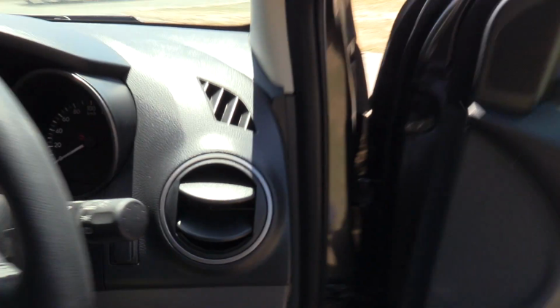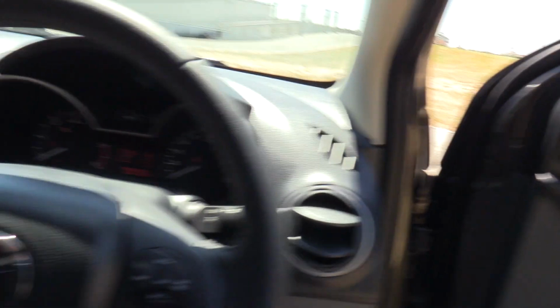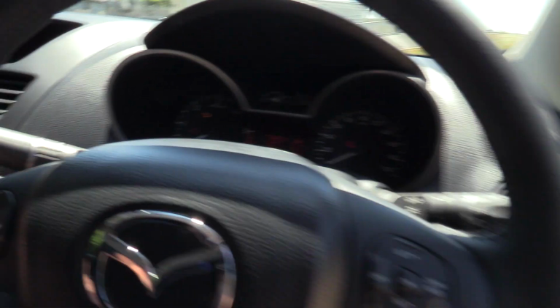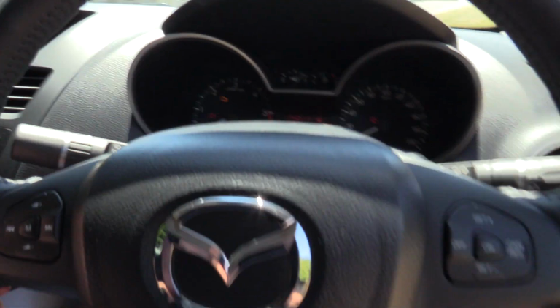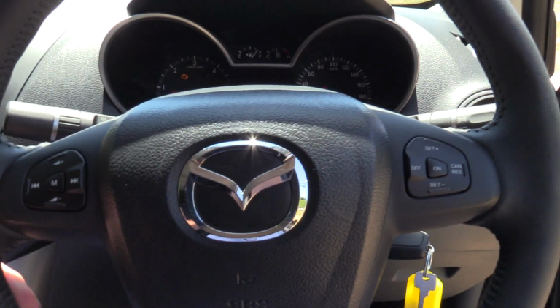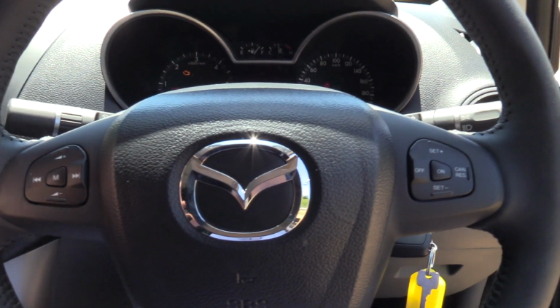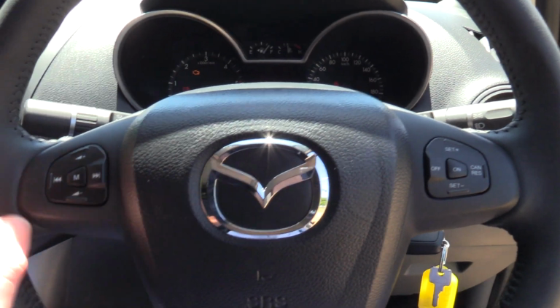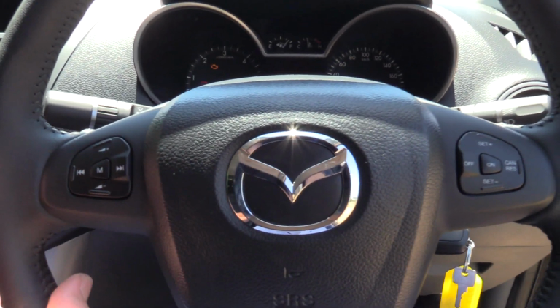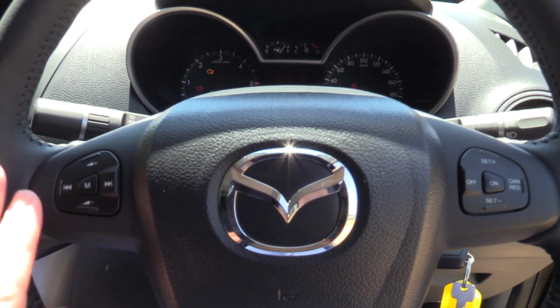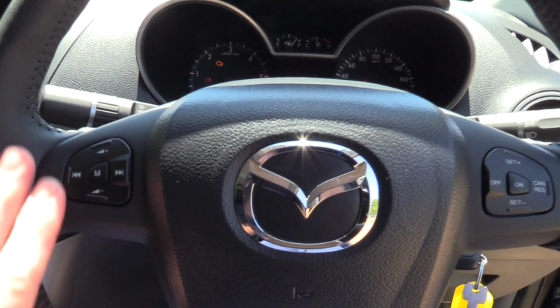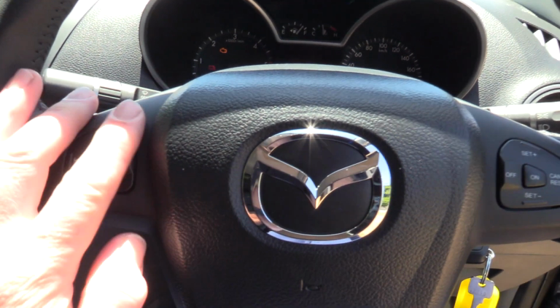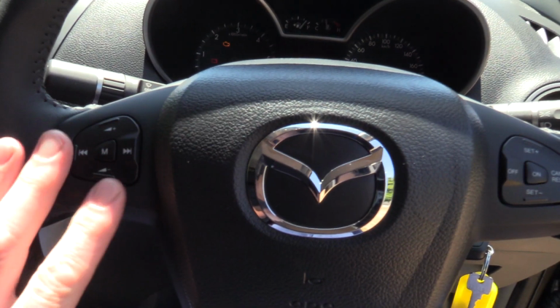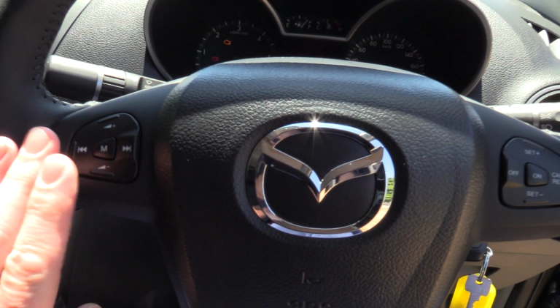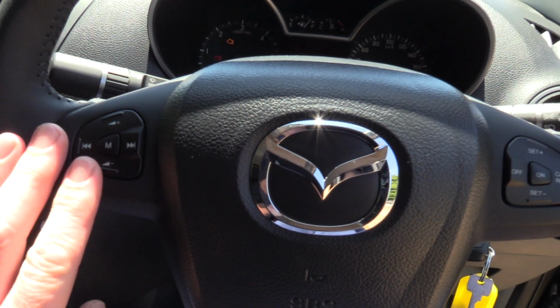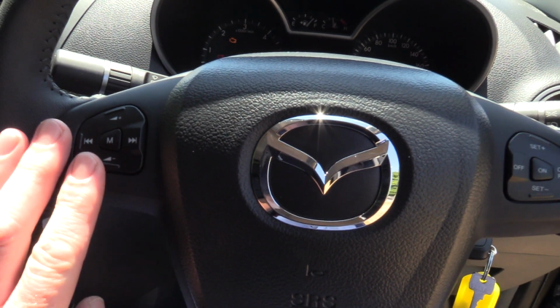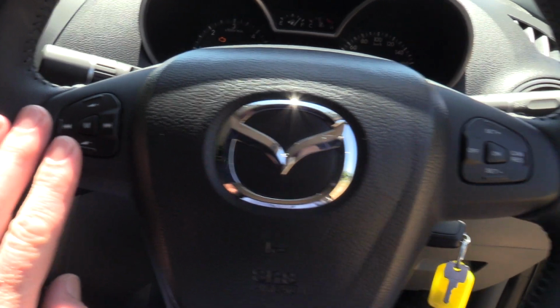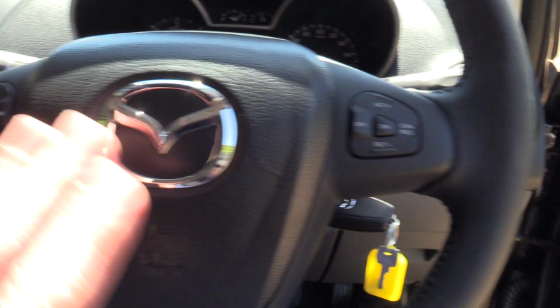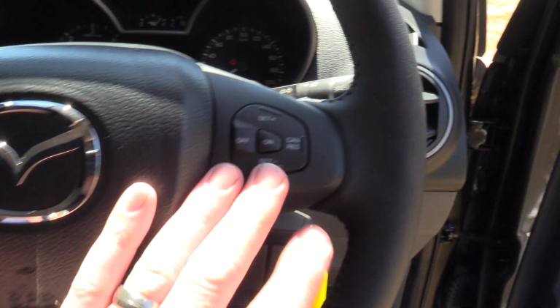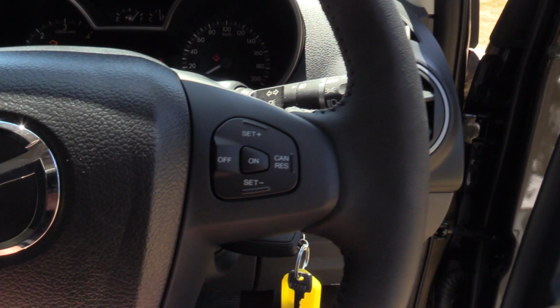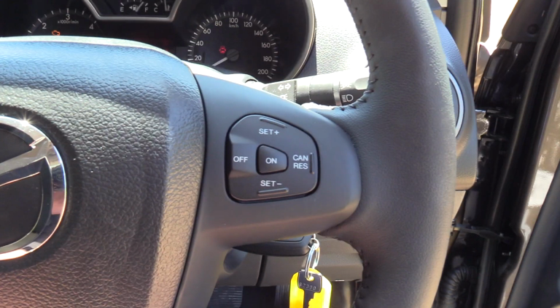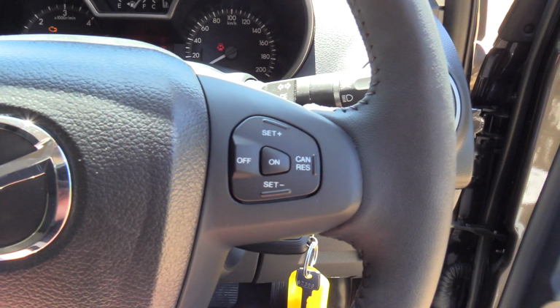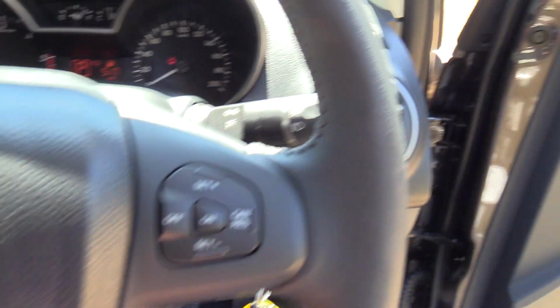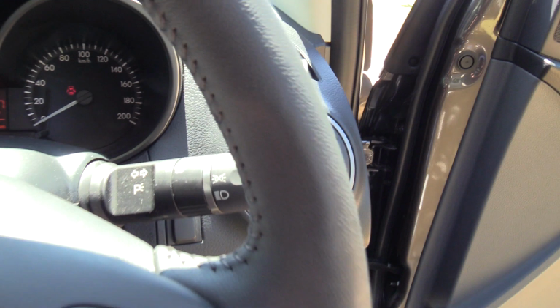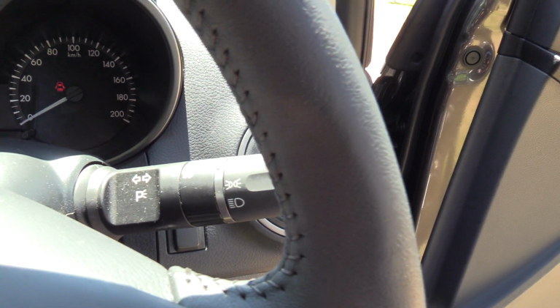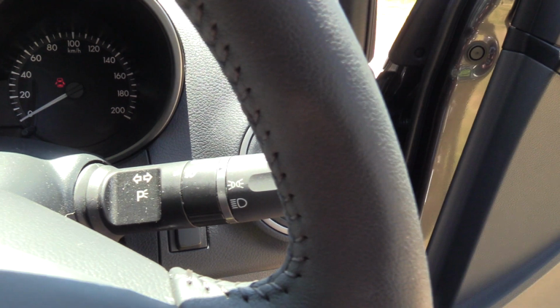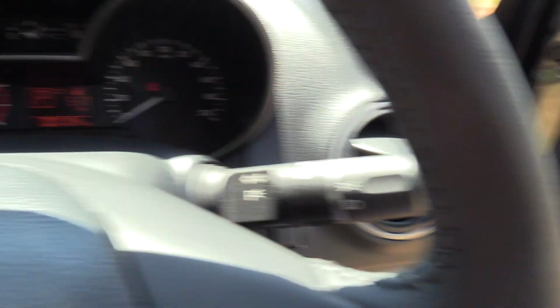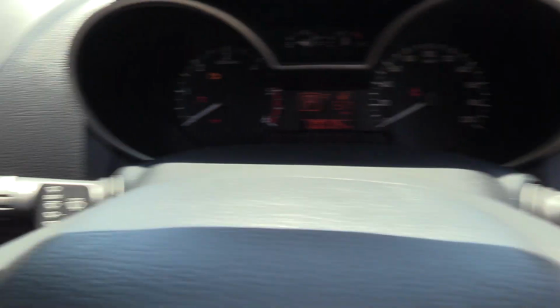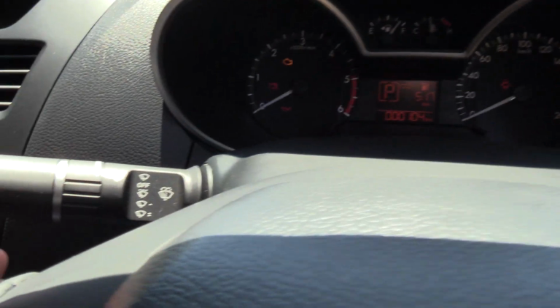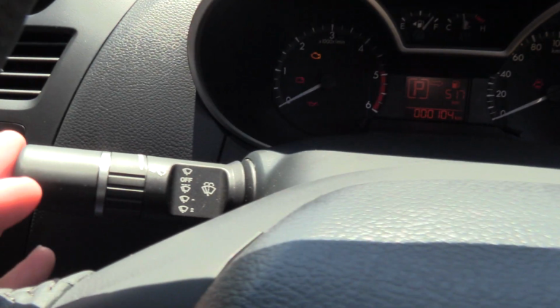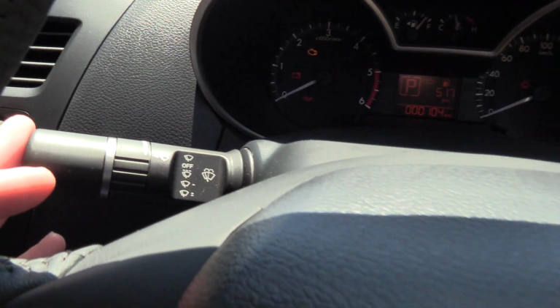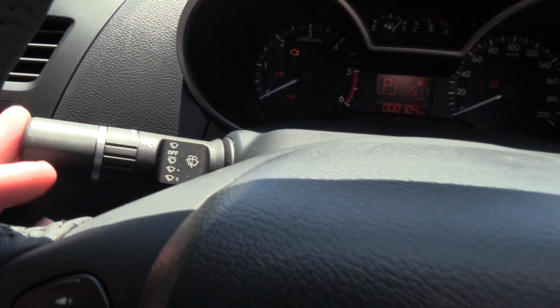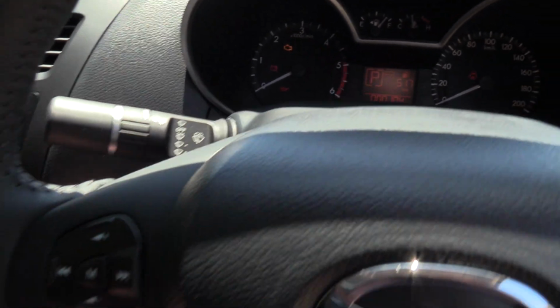The GSX has a multifunction wheel — it's leather wrapped. We have volume controls for the Bluetooth and audio on the left, cruise control on the right, auto headlamps and rain sensing wipers.